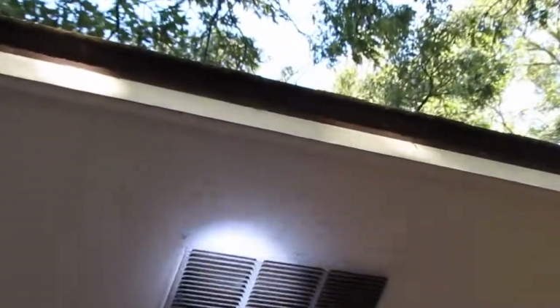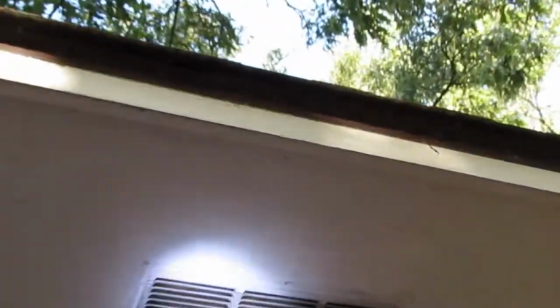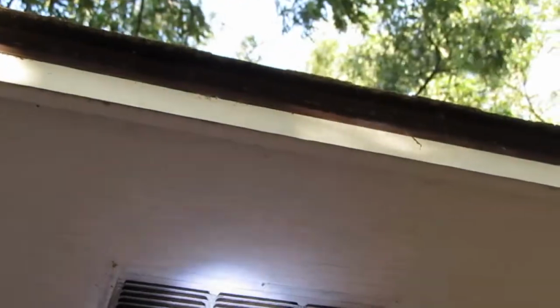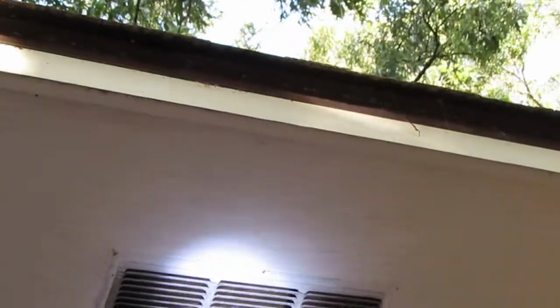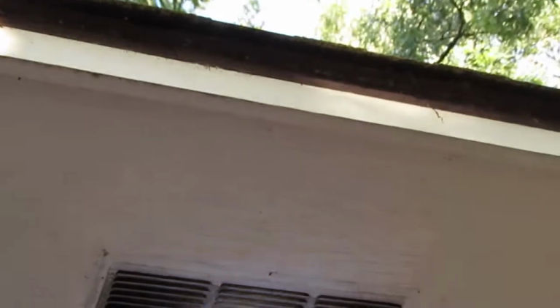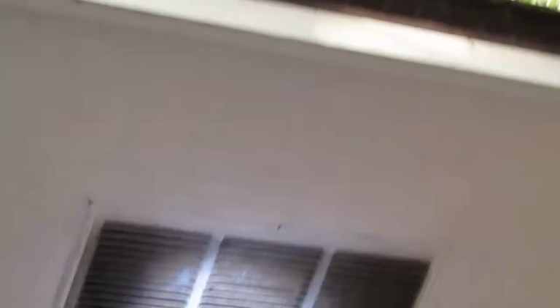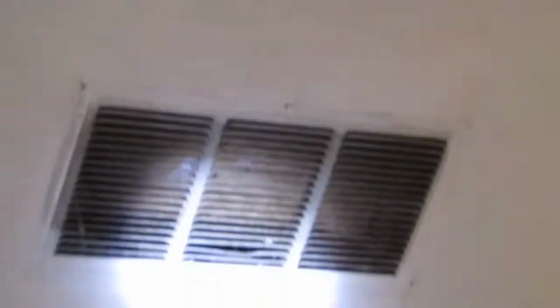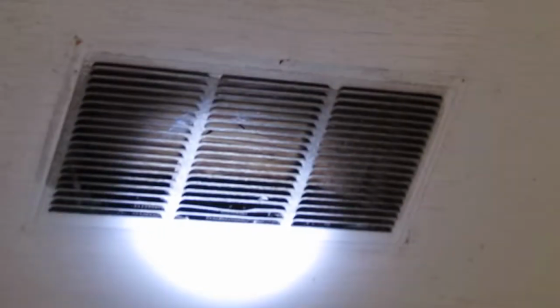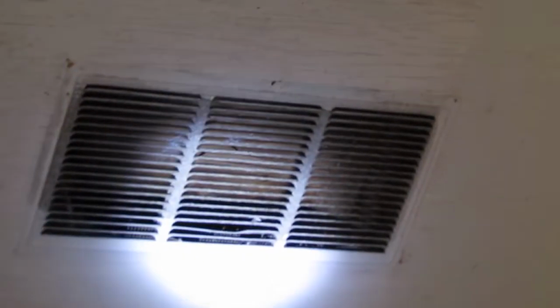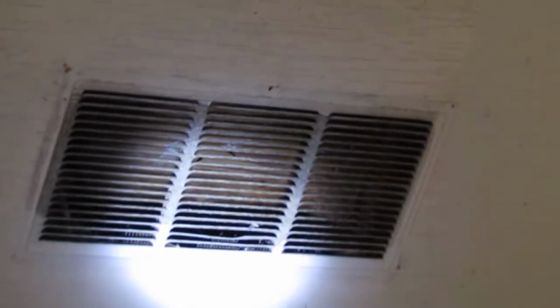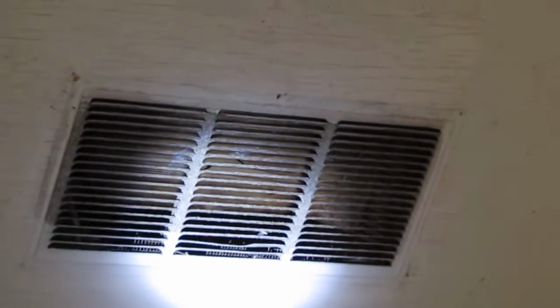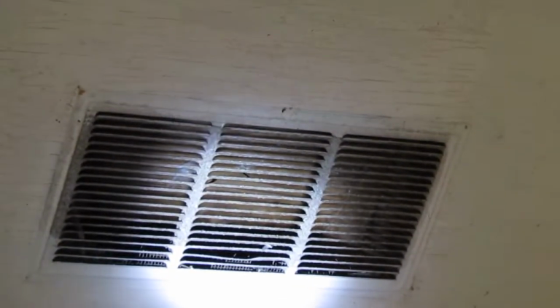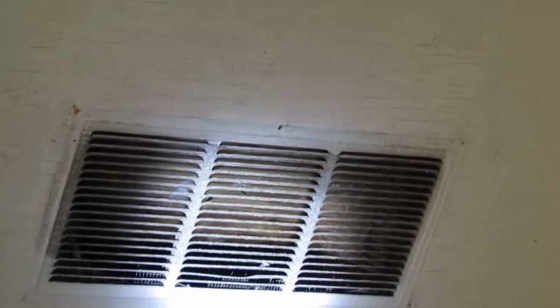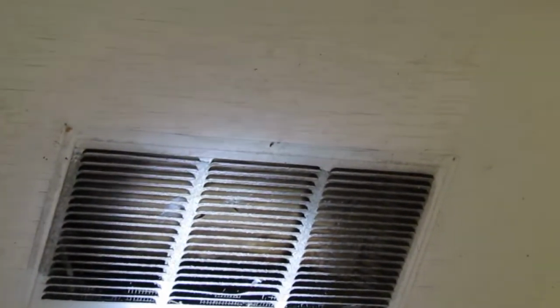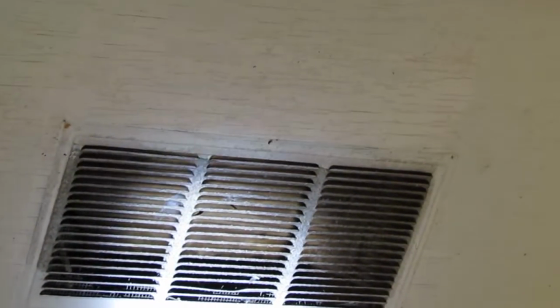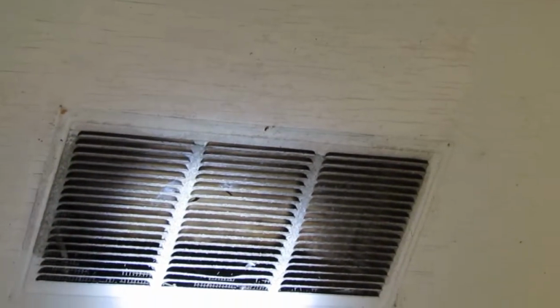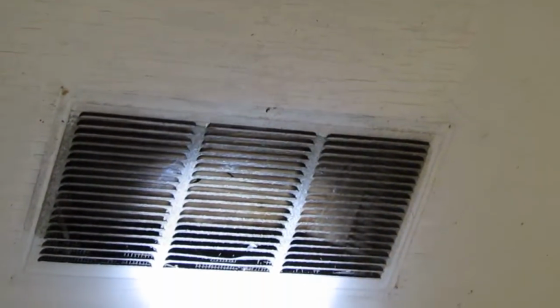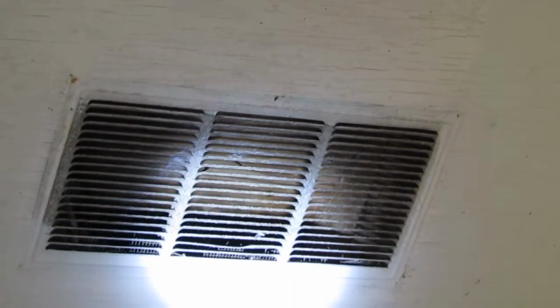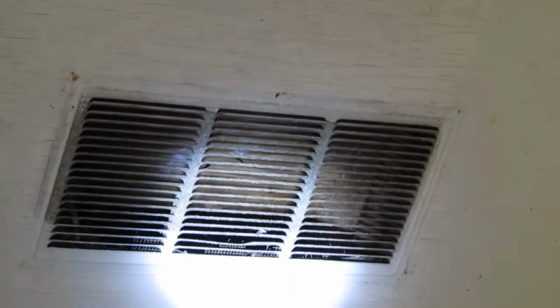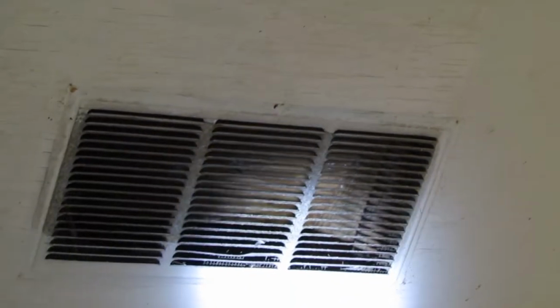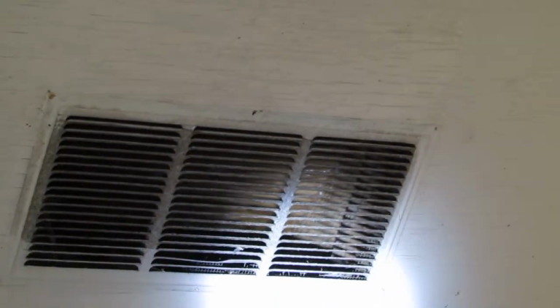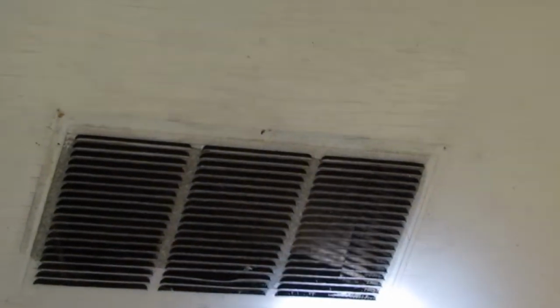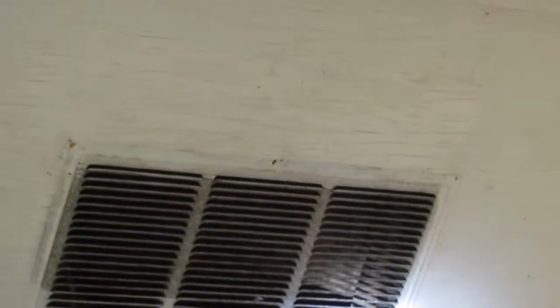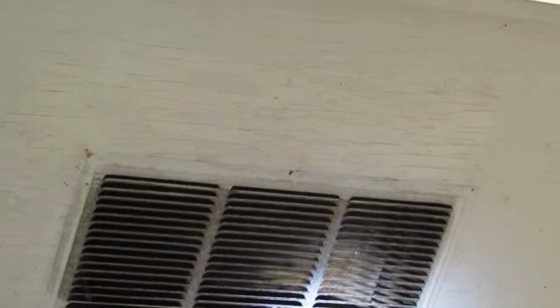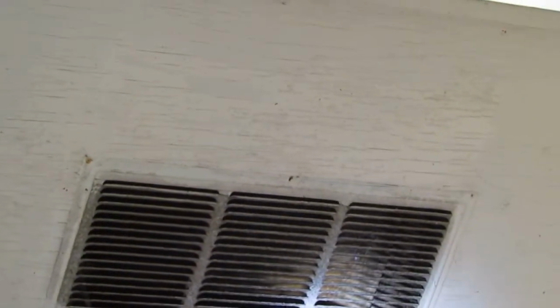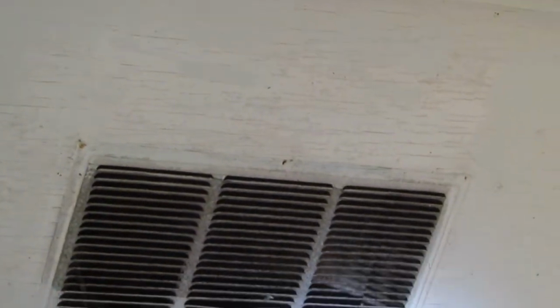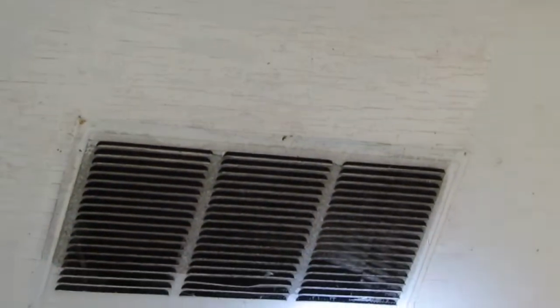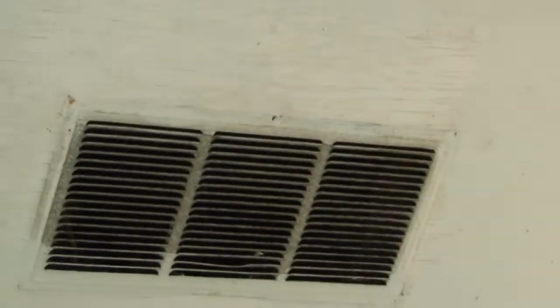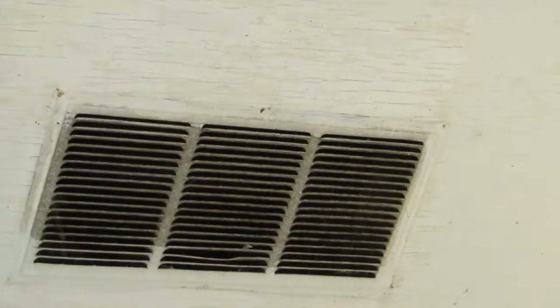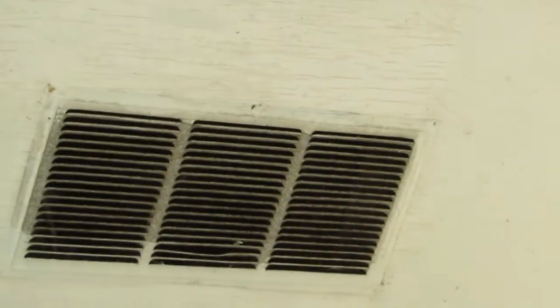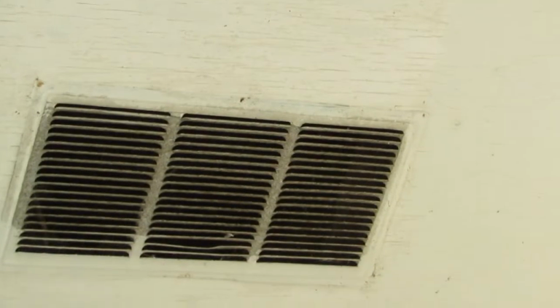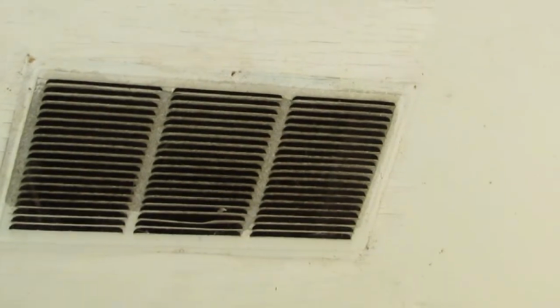You can see that the screen is completely missing. That's because this vent is probably 50 years old or older, so they just get degraded over time and need to be replaced.